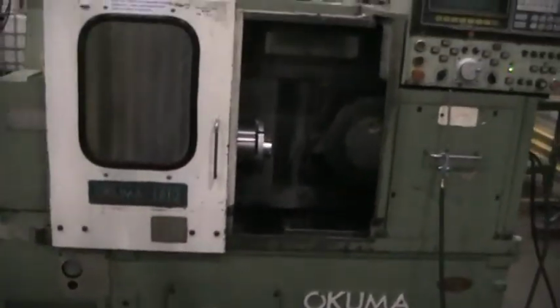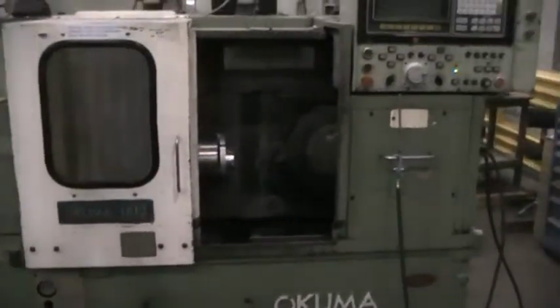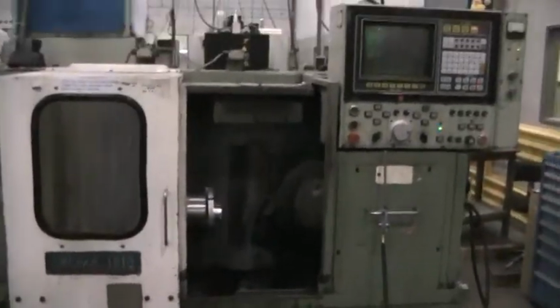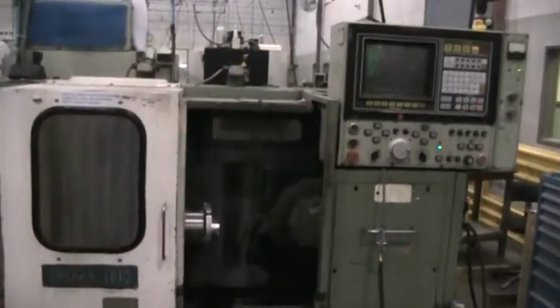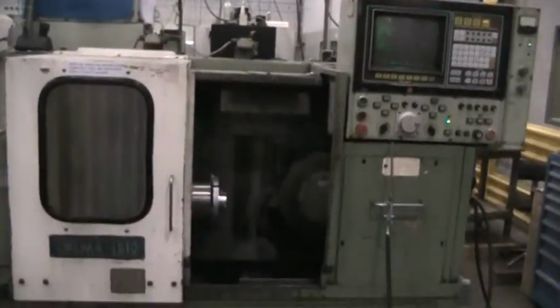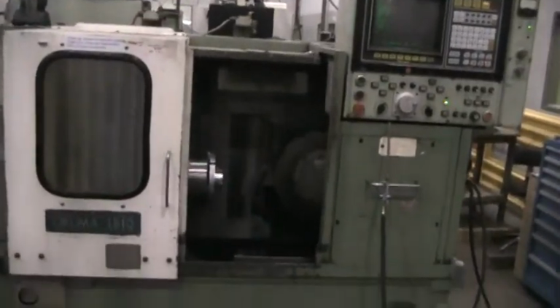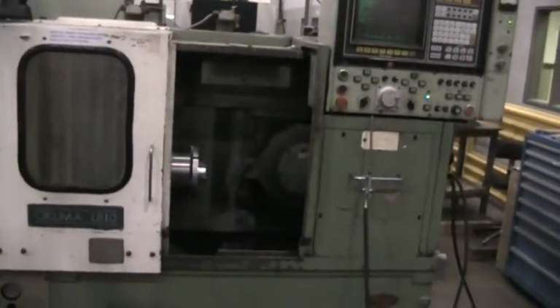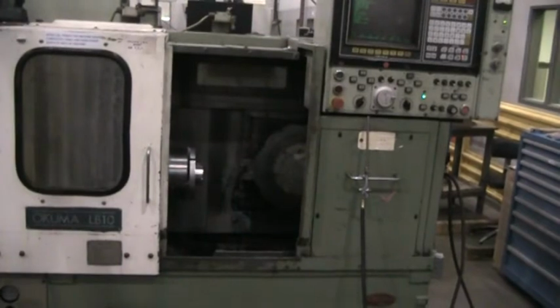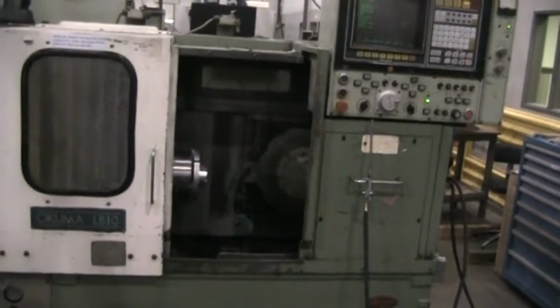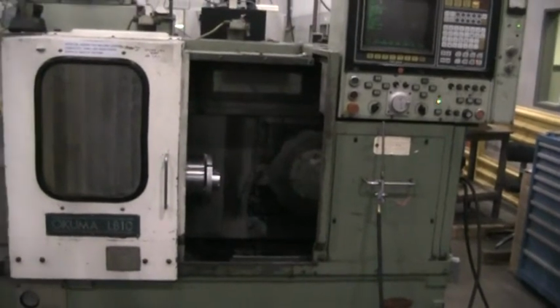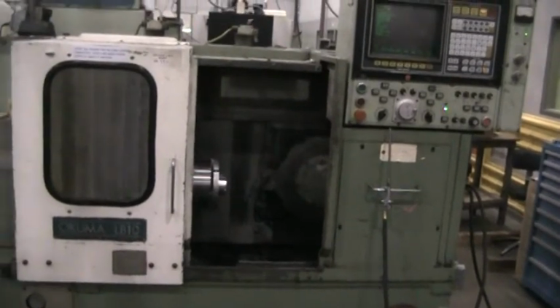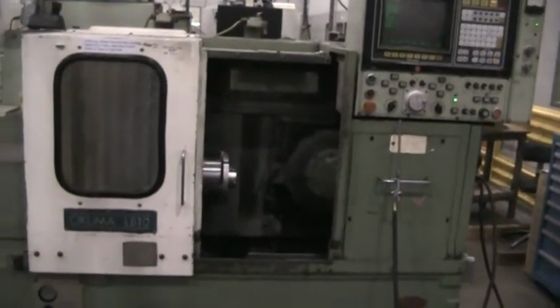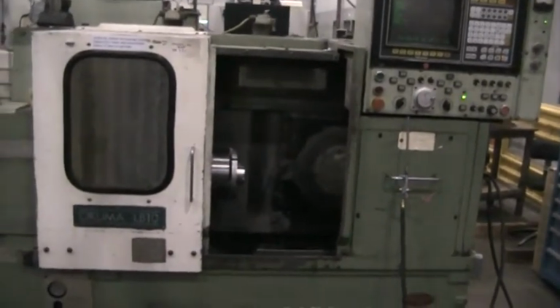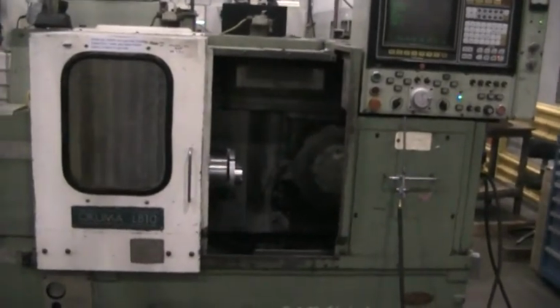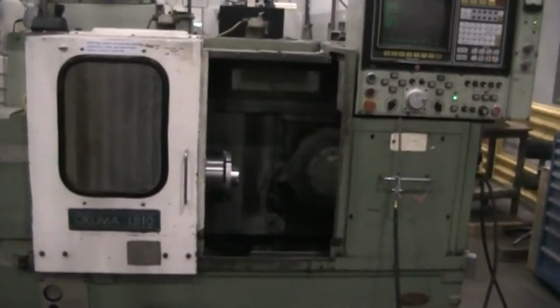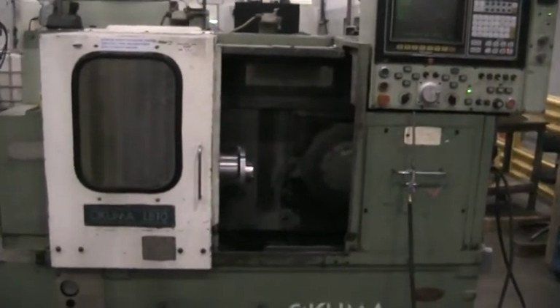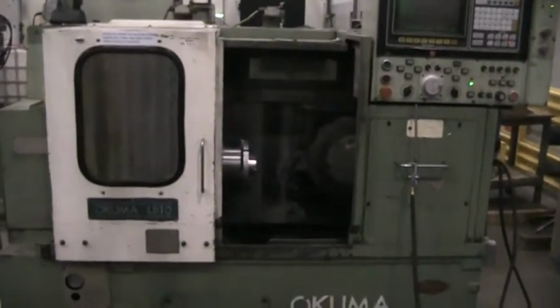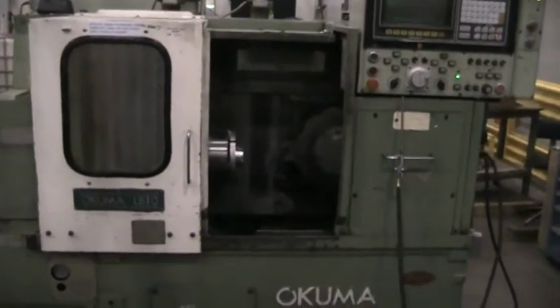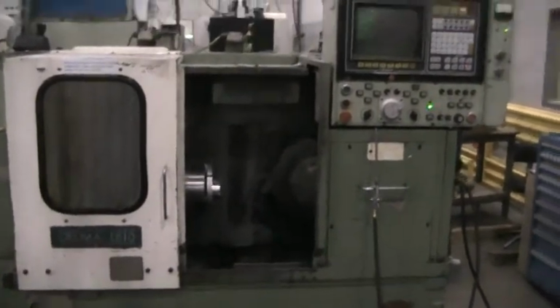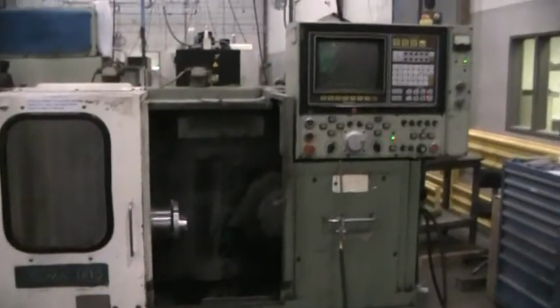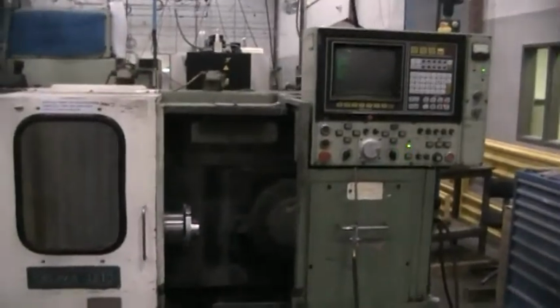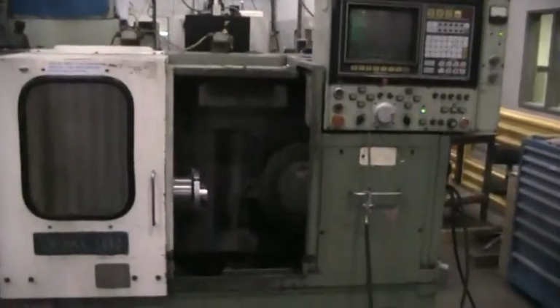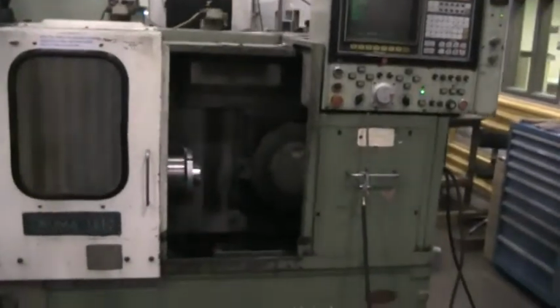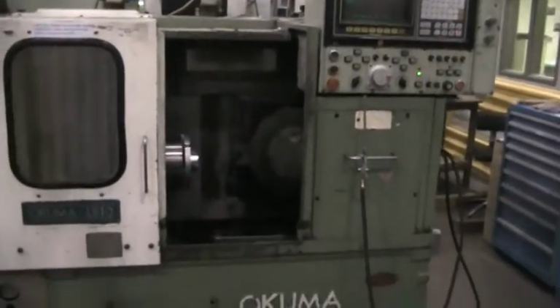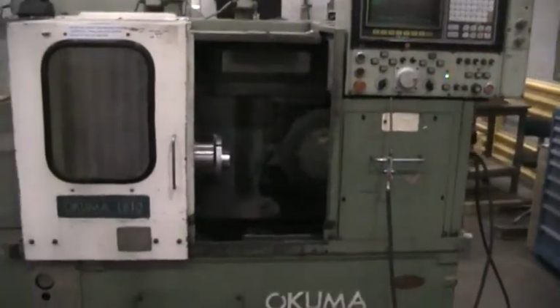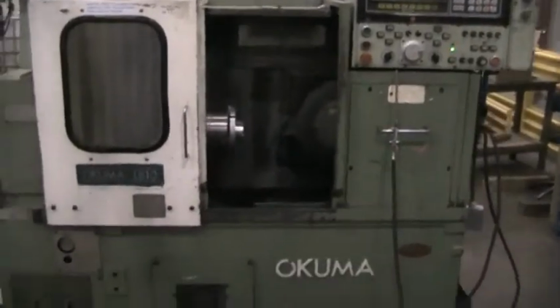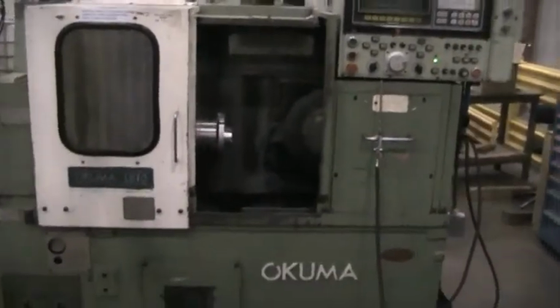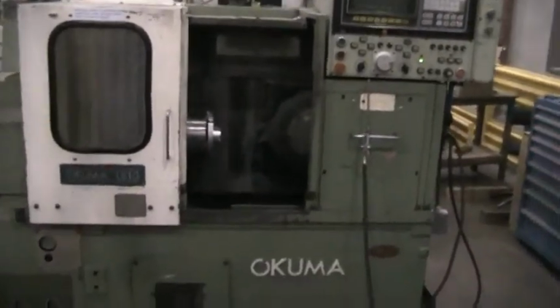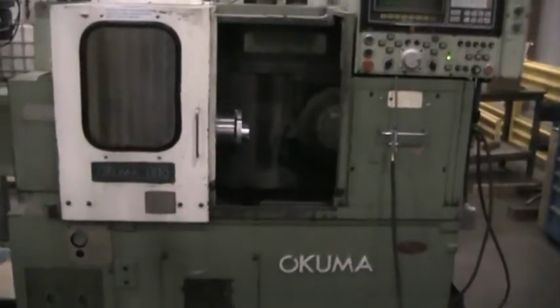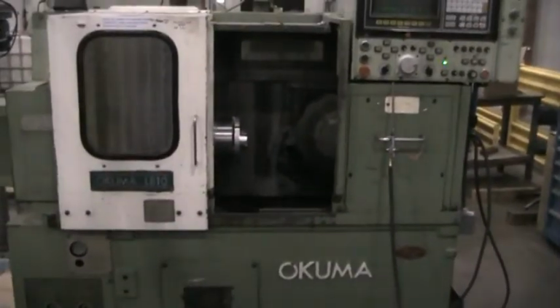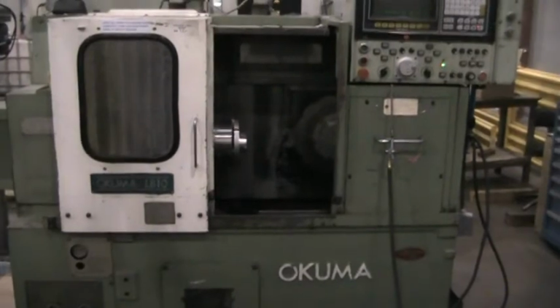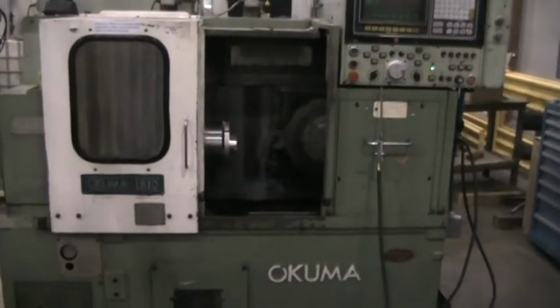The serial number on this machine is 5907-0290, and this concludes the video inspection of the 1984 Akuma LB10.